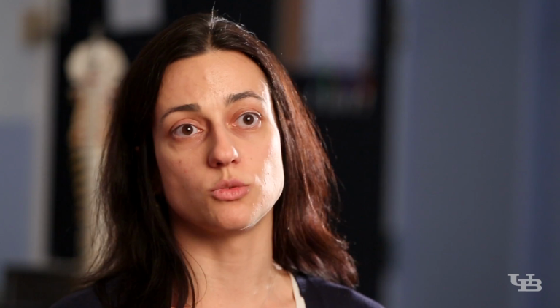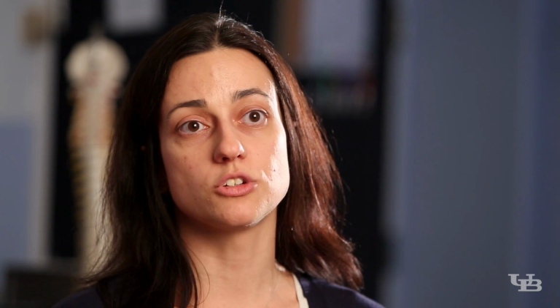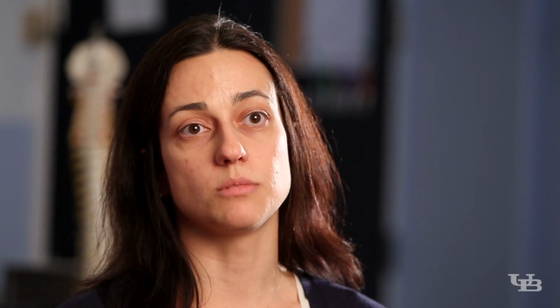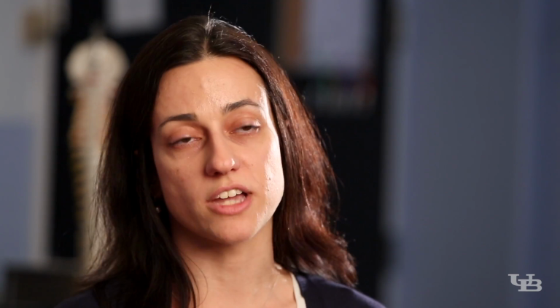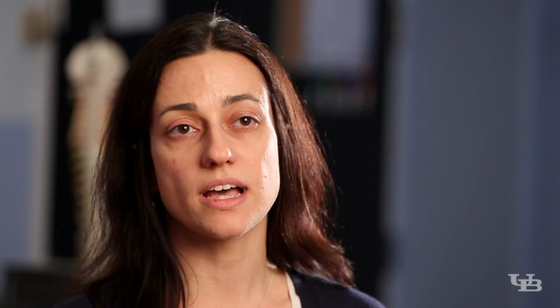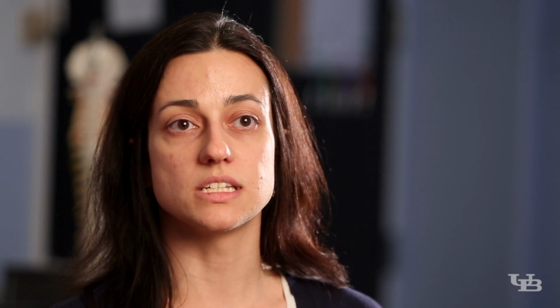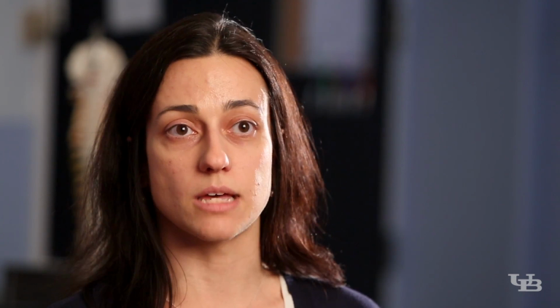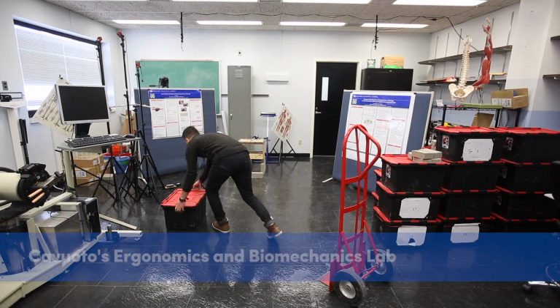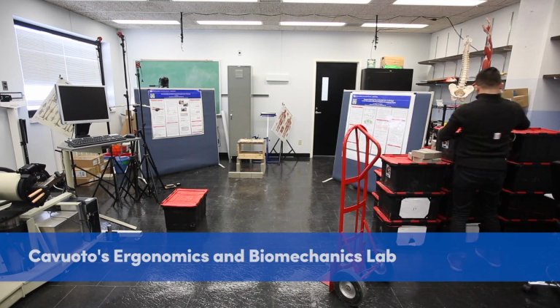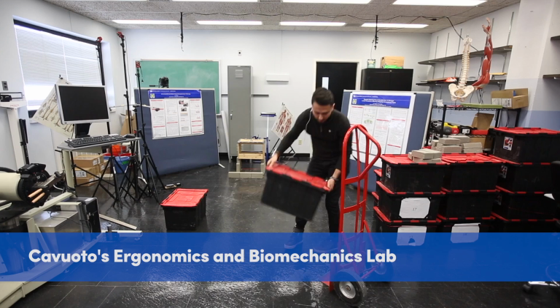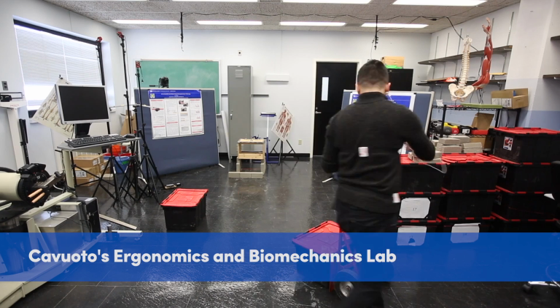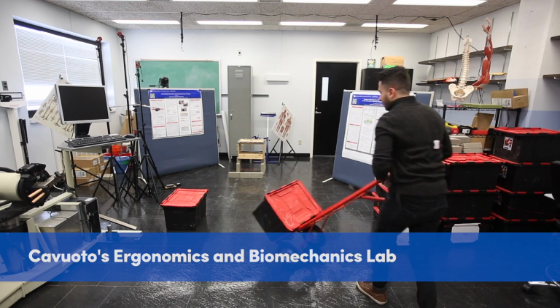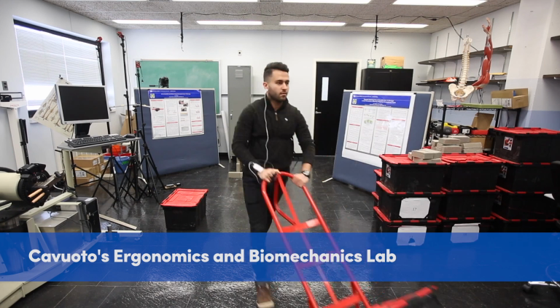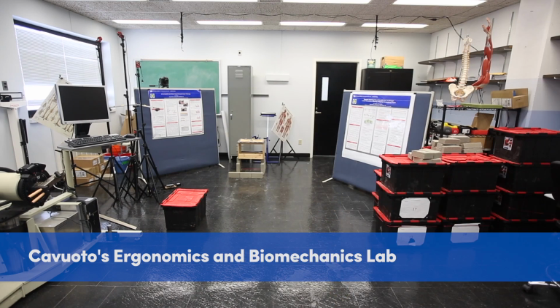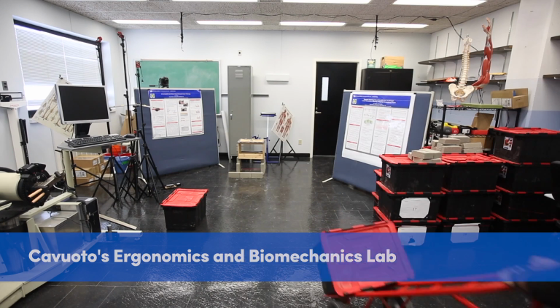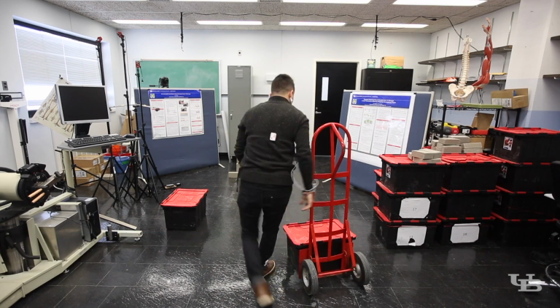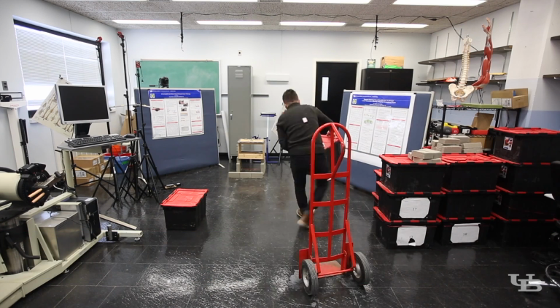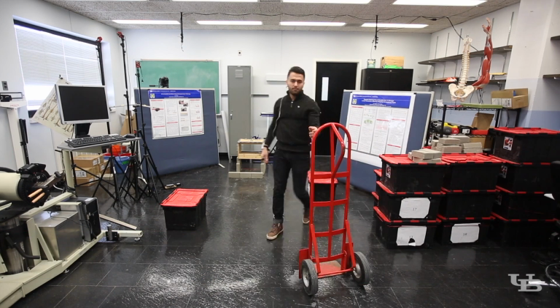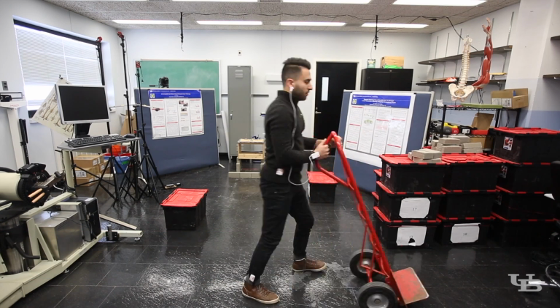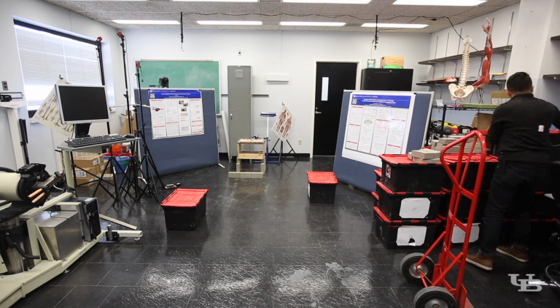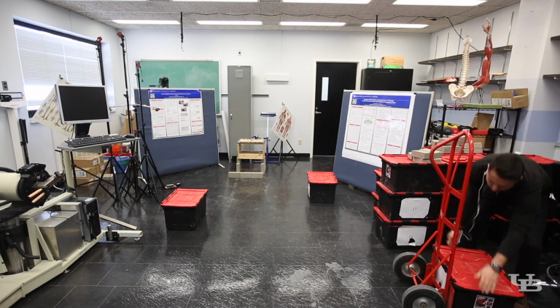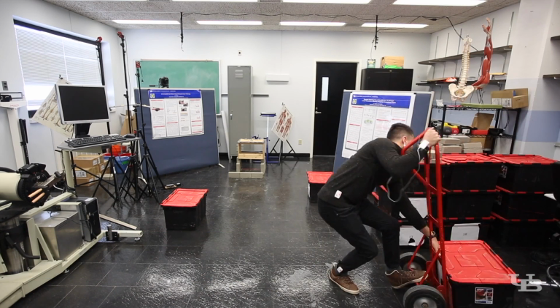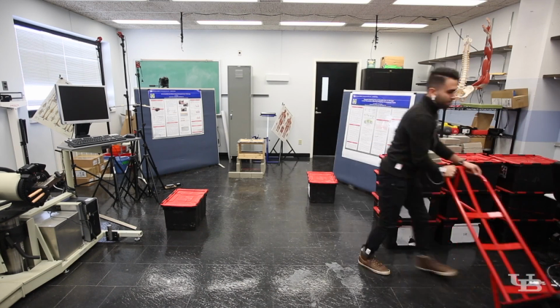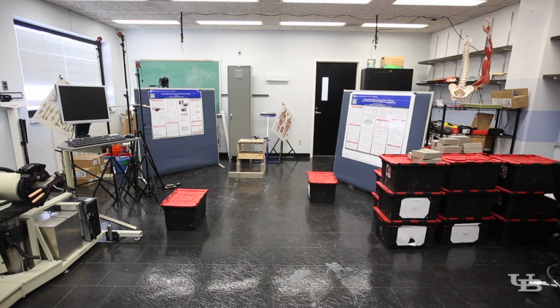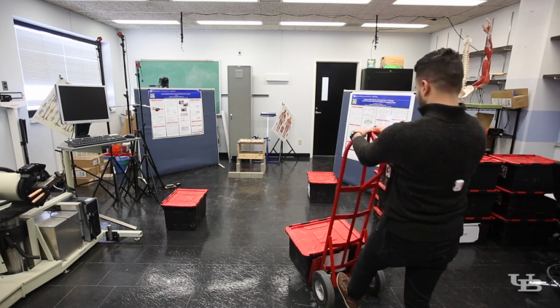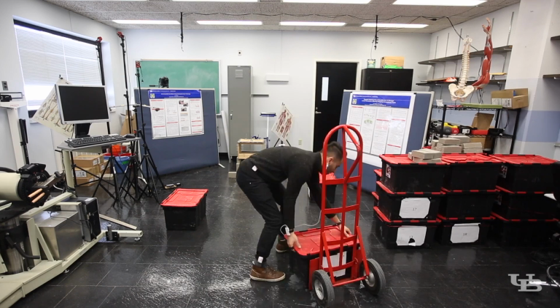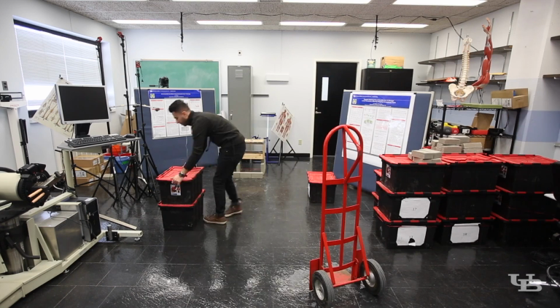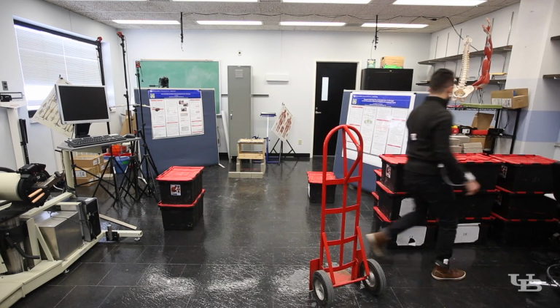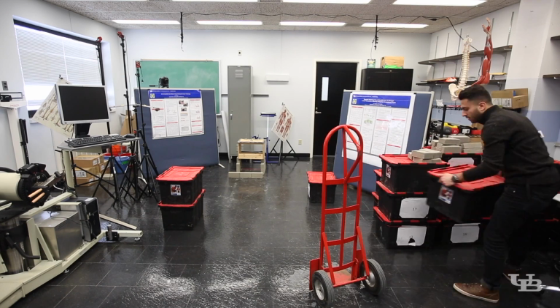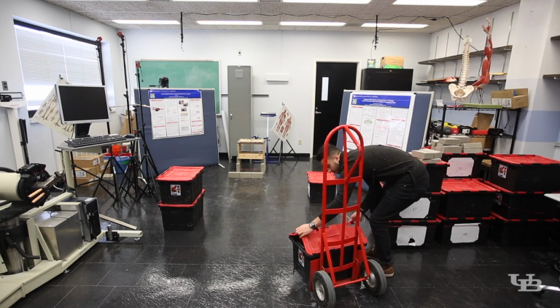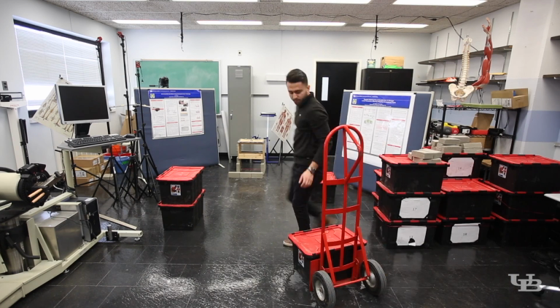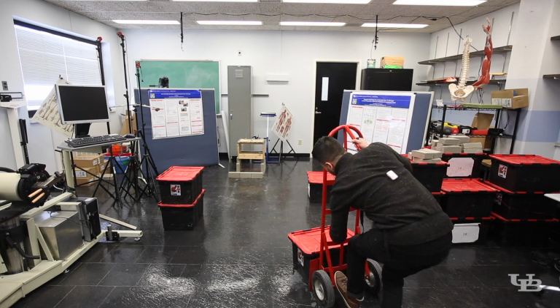We've recreated manufacturing tasks in the lab. The different tasks that we have the workers doing involve manual materials handling, so they're lifting boxes of different weights — up to about 50 pounds.